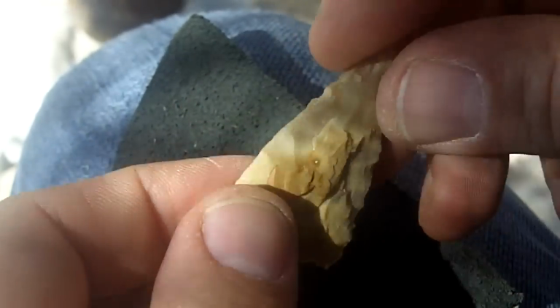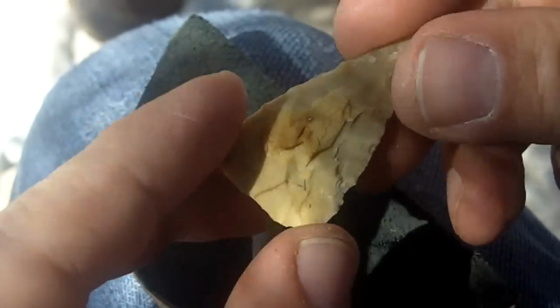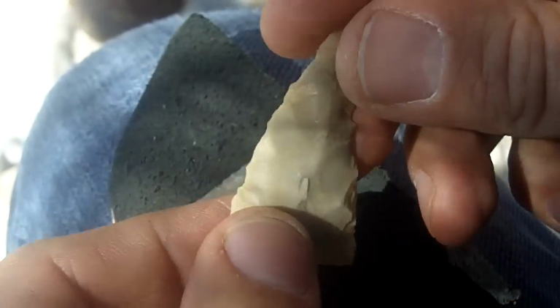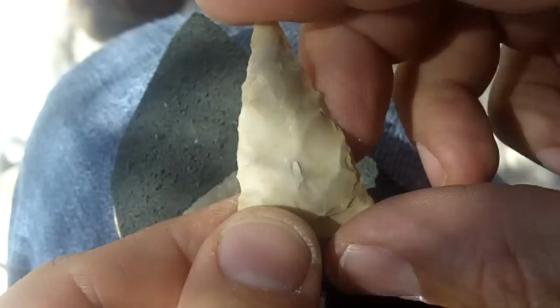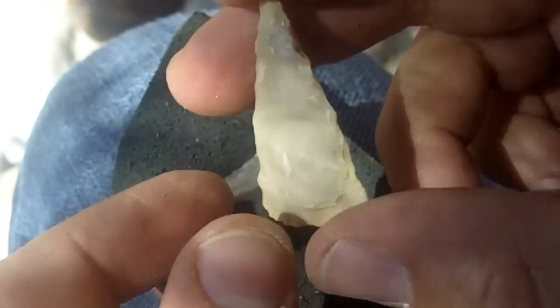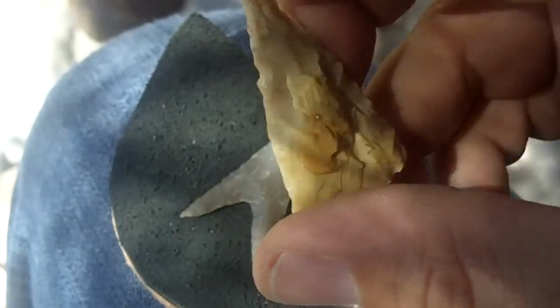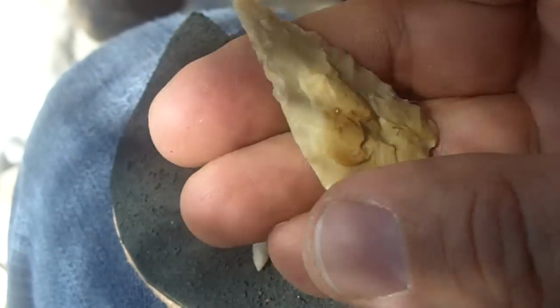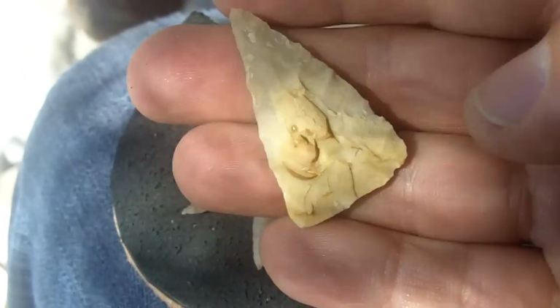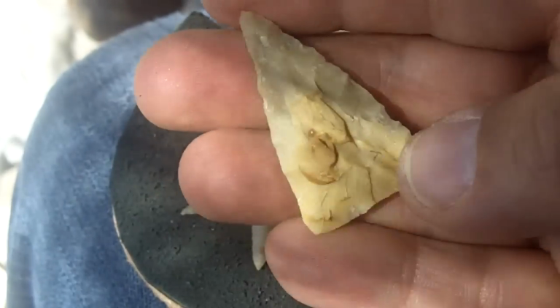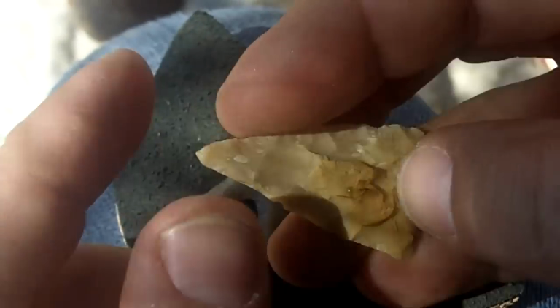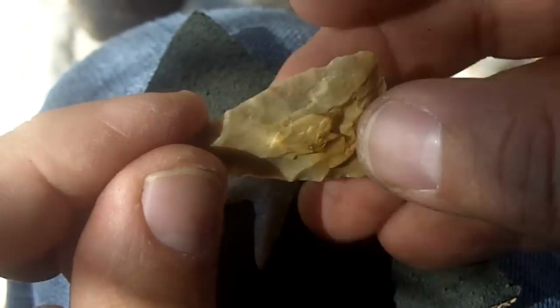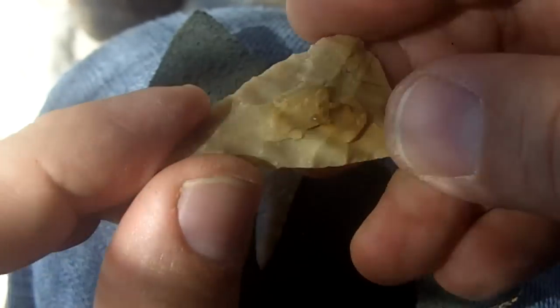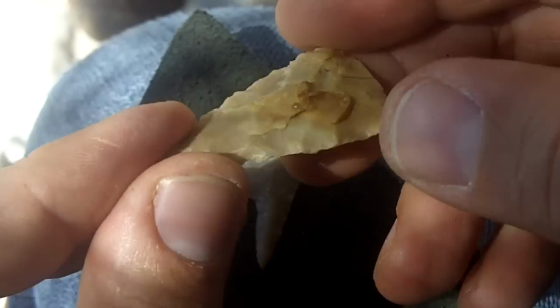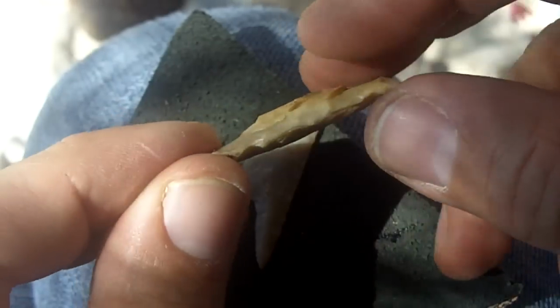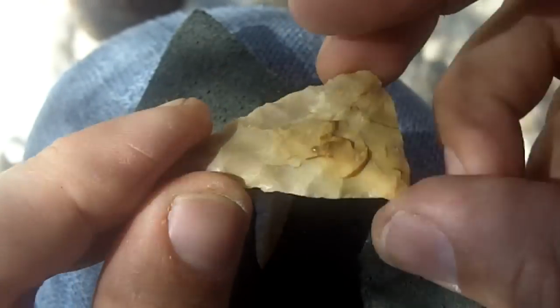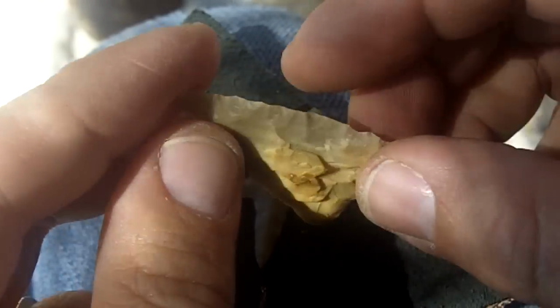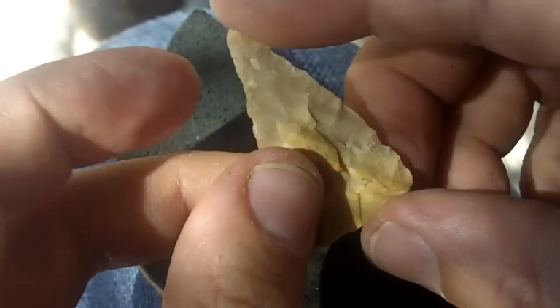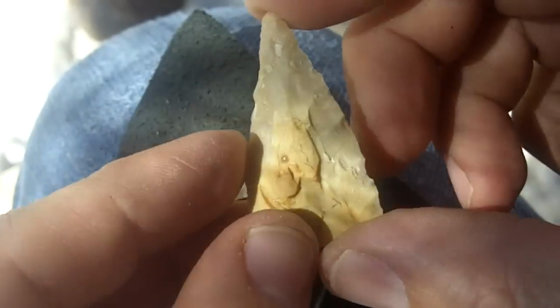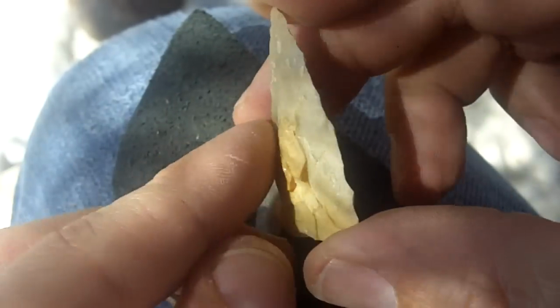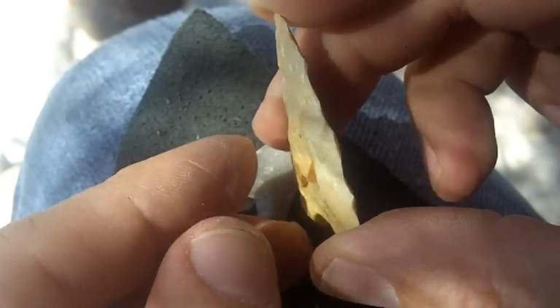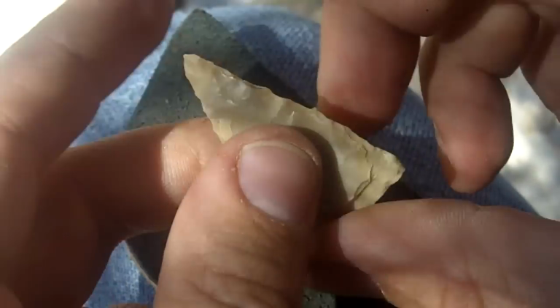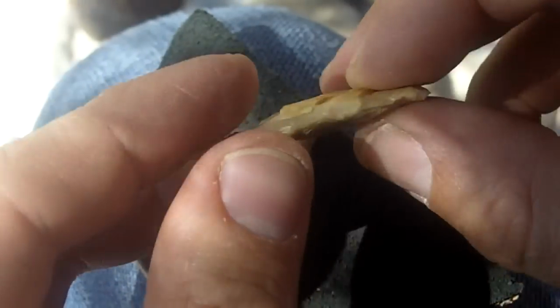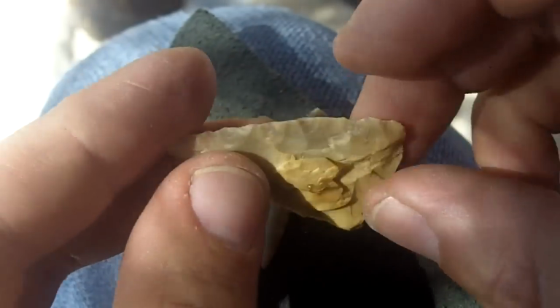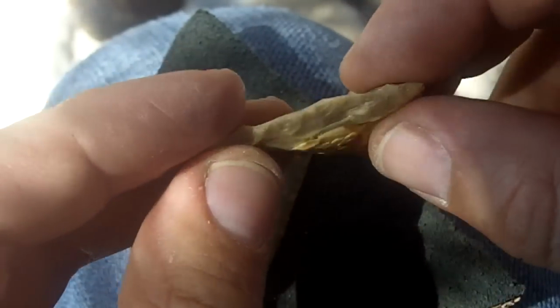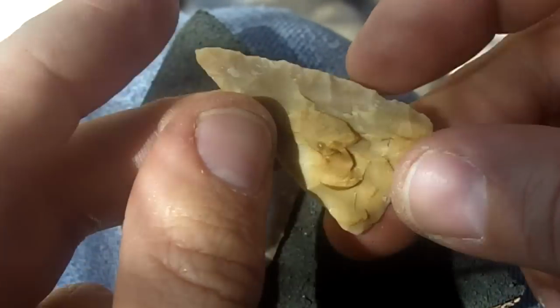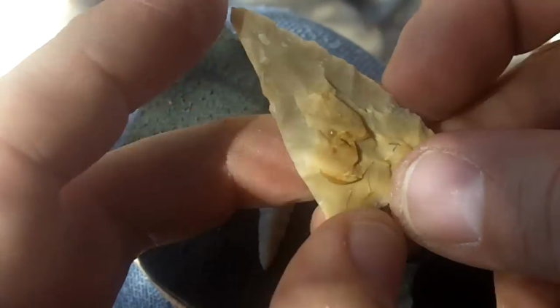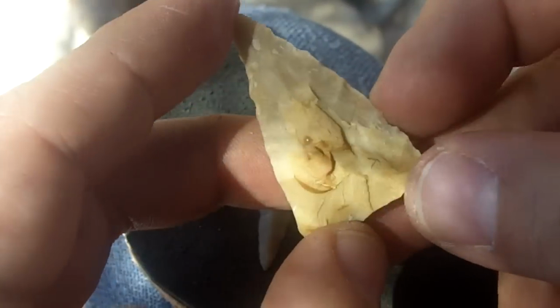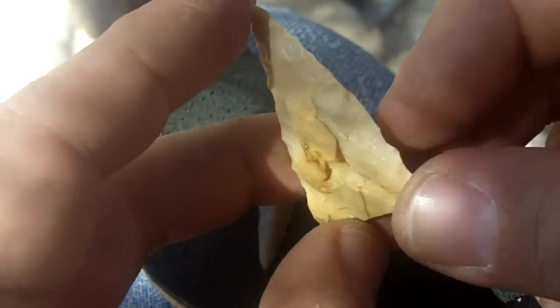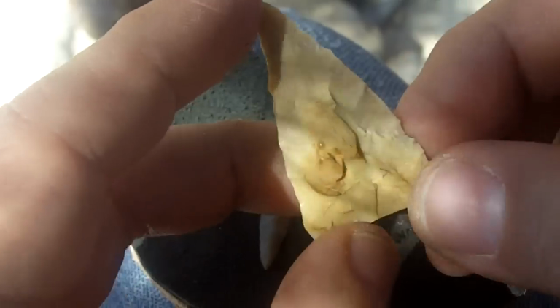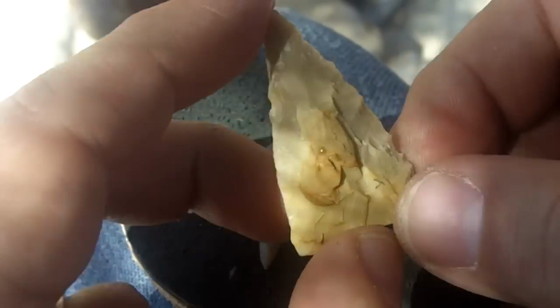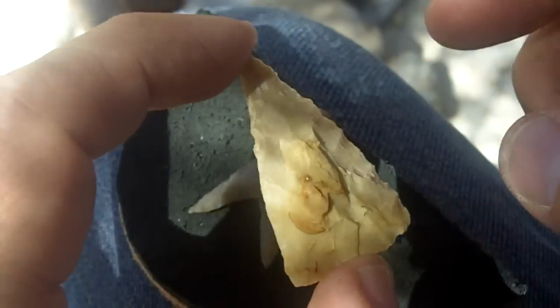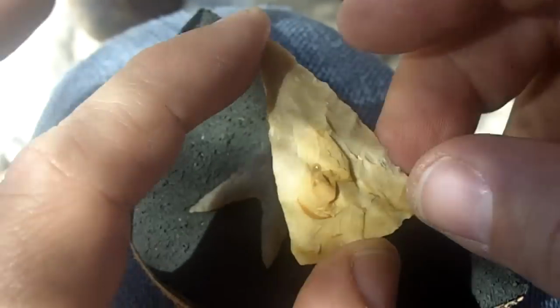I did some videos showing how I came up with this preform, but I did not have it on the macro mode so you can't see it. So what I'm going to do is just start with this.